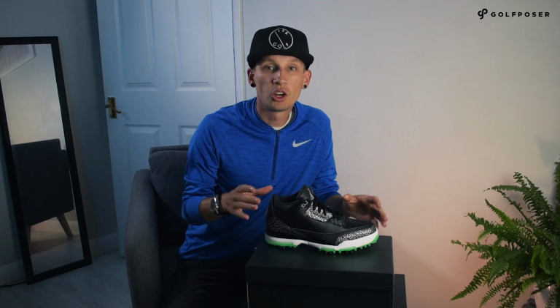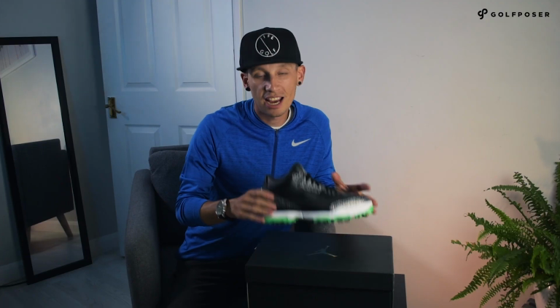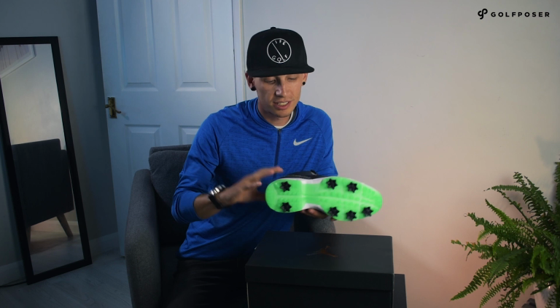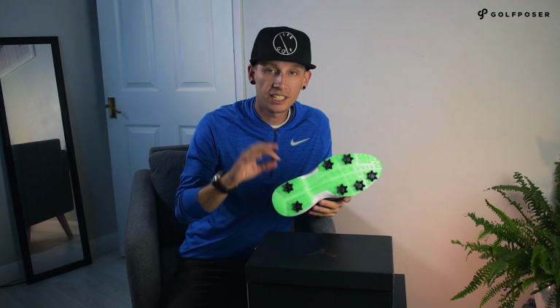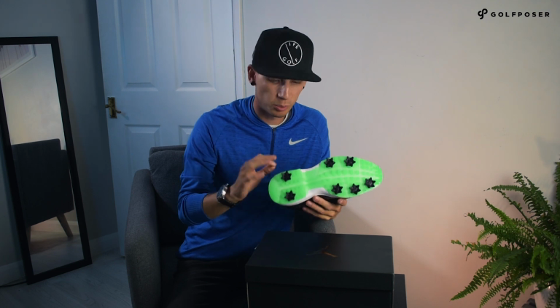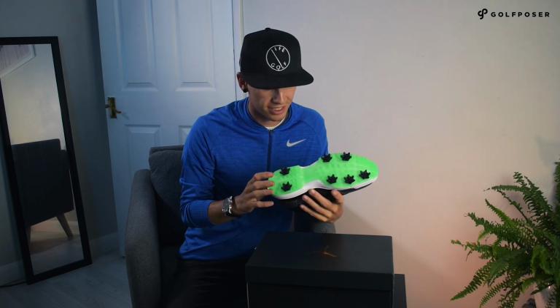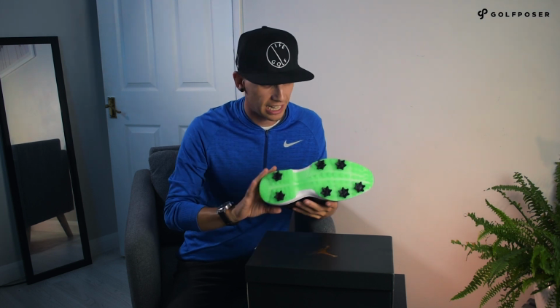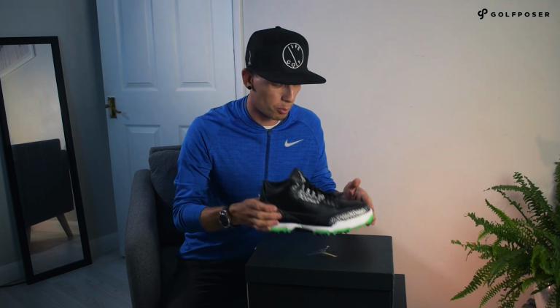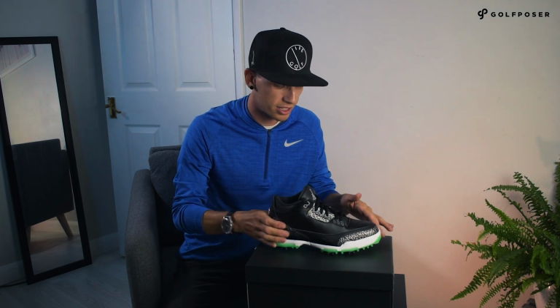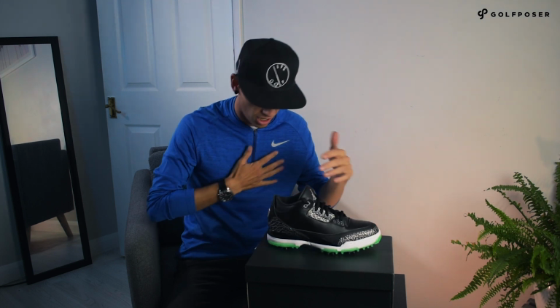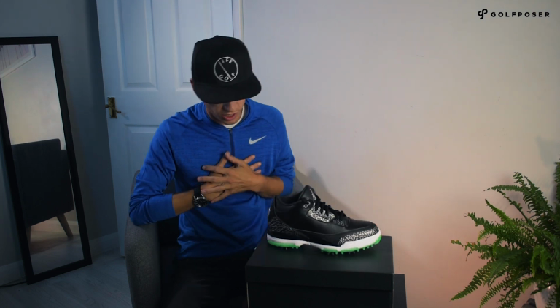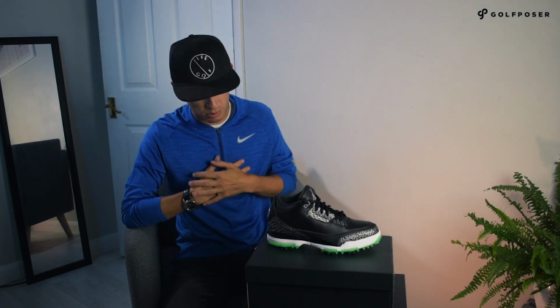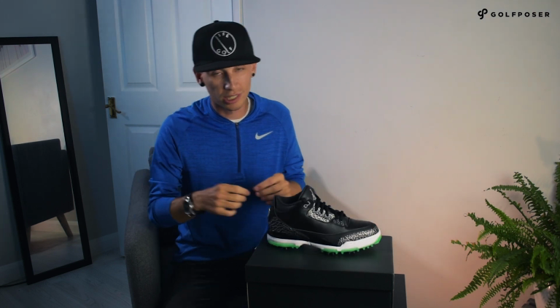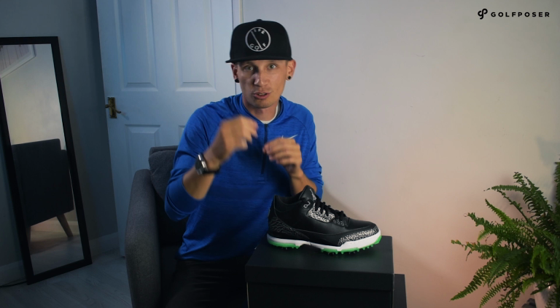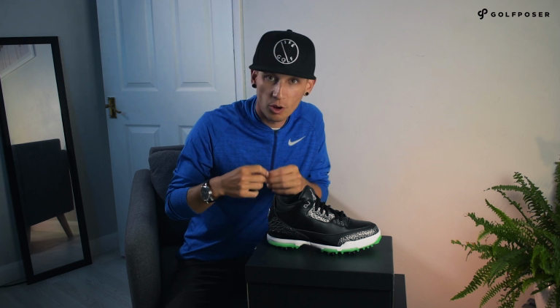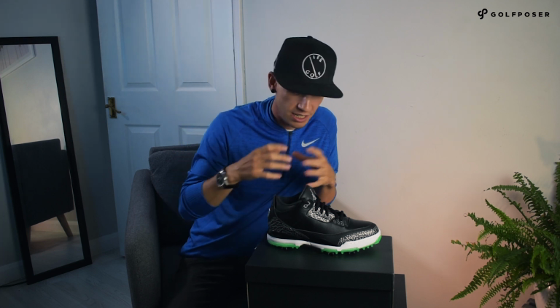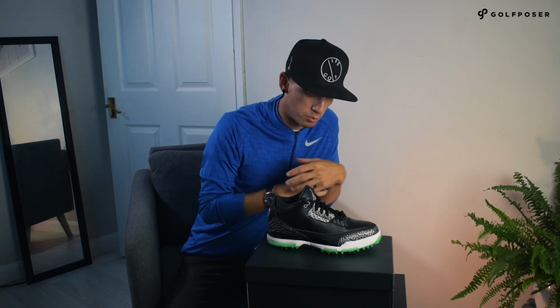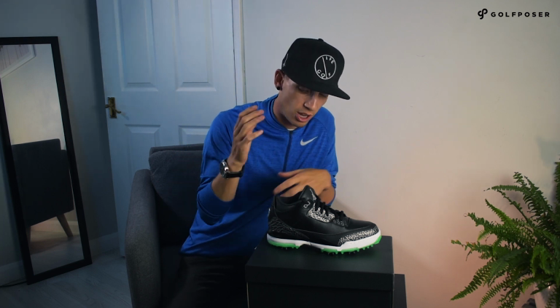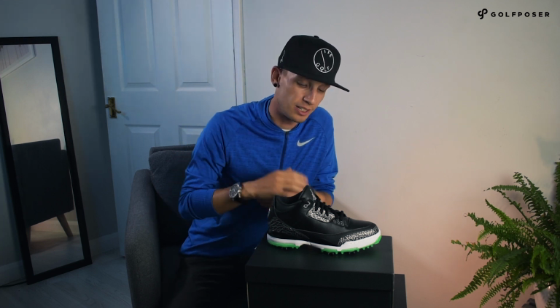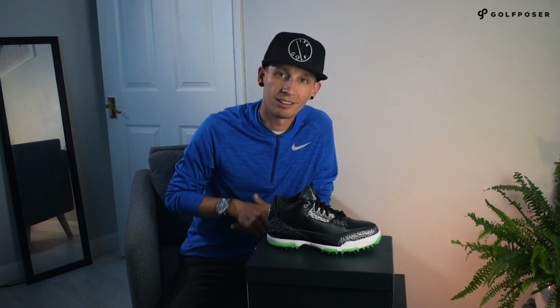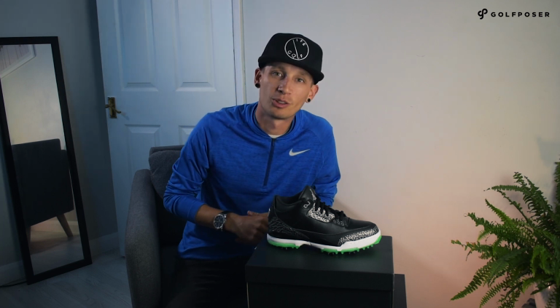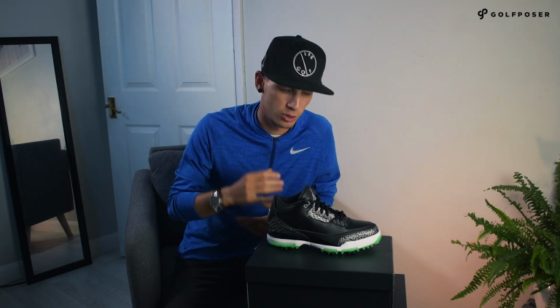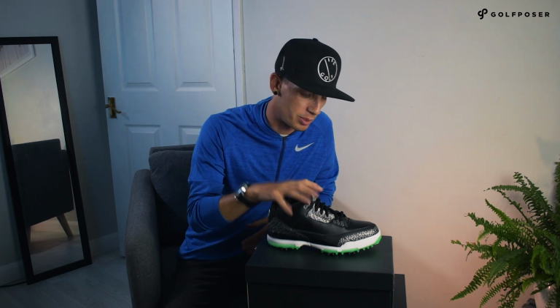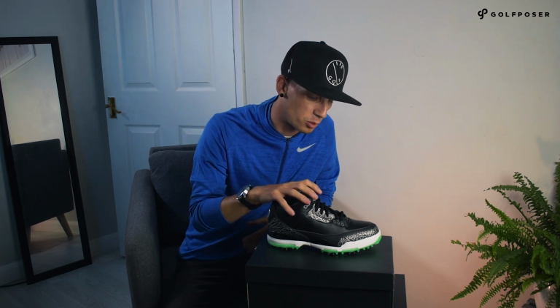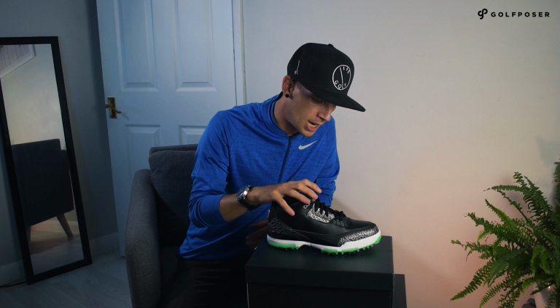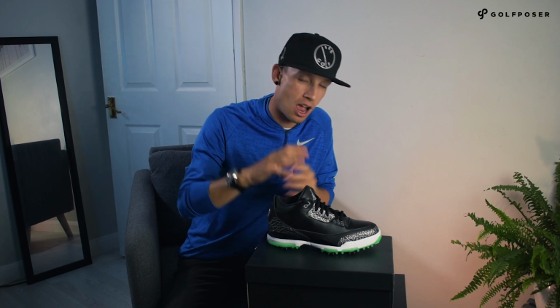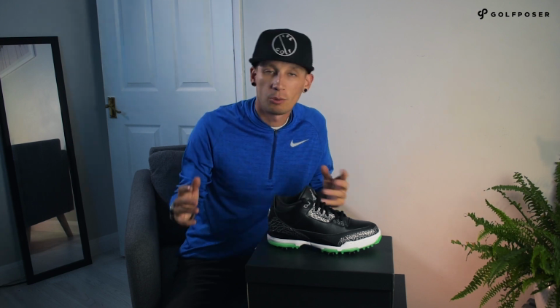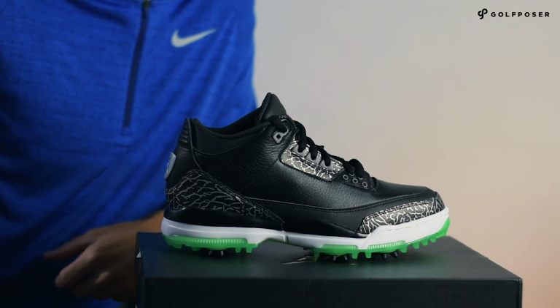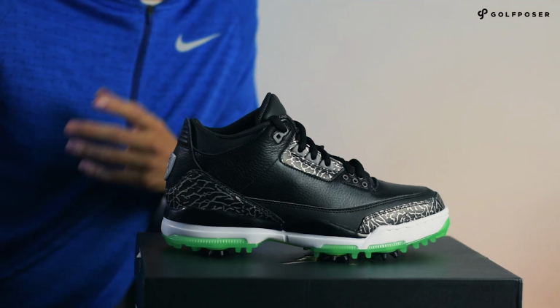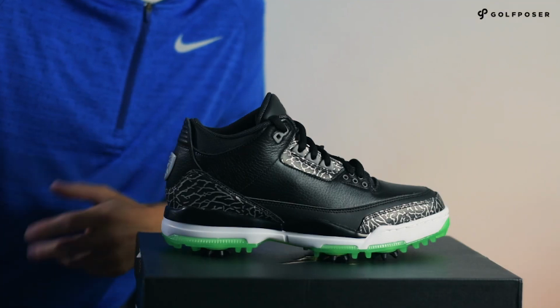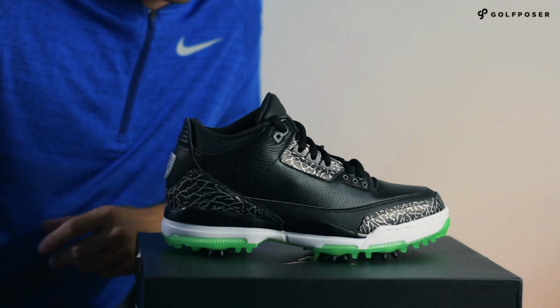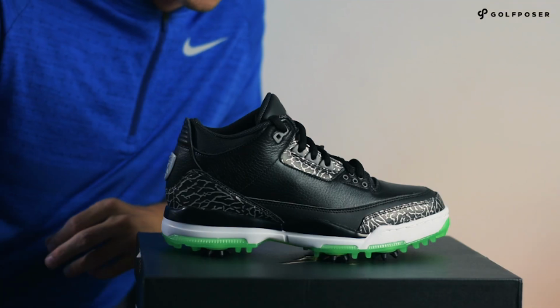Not going to be everyone's cup of tea, I completely understand that, but personally I do like them. The green is growing on me more and more and I will definitely be wearing these on the golf course — they're not going to be staying in the box. We all know I love my golf shoes and I do like to wear them.